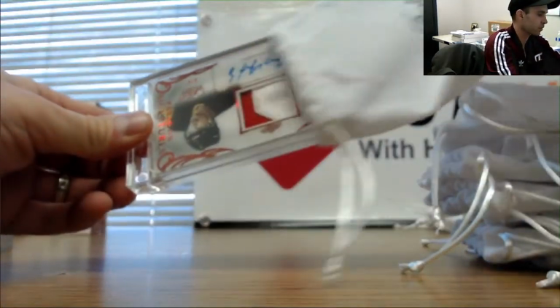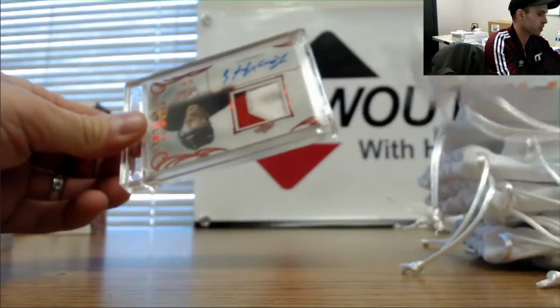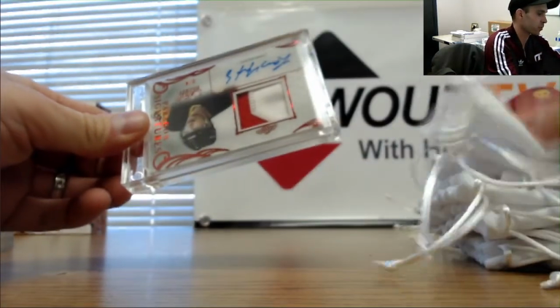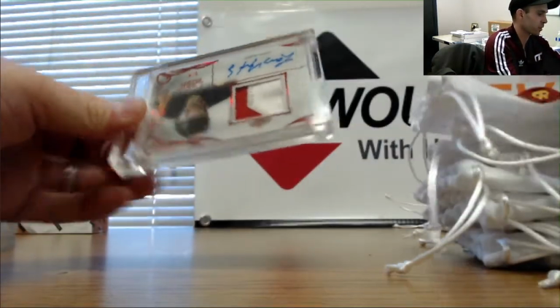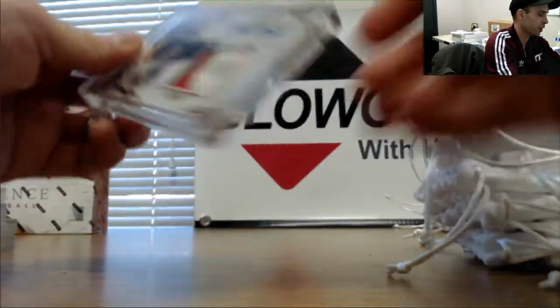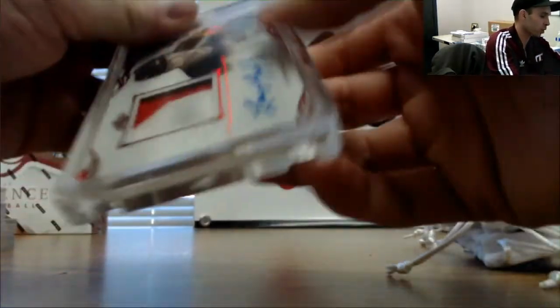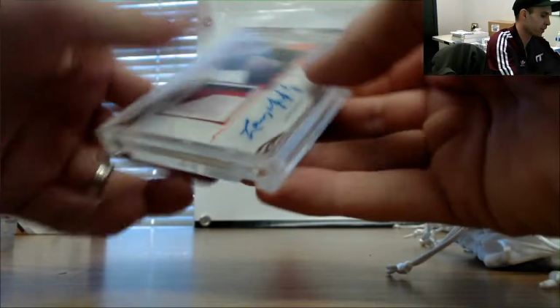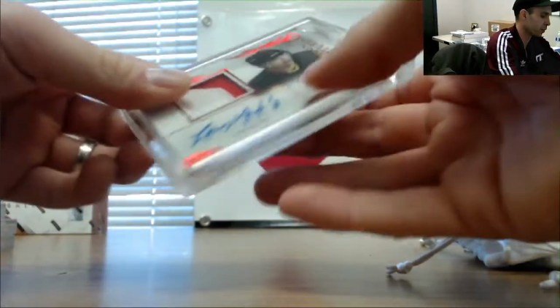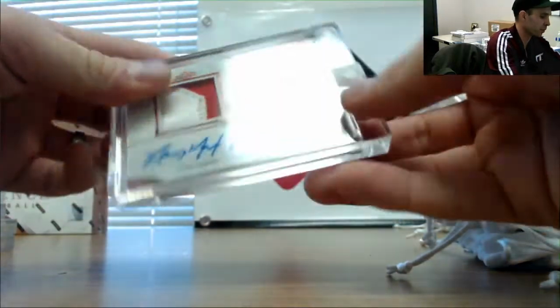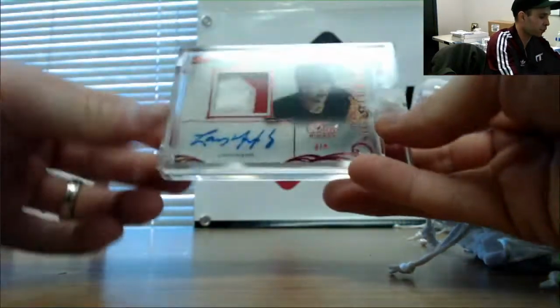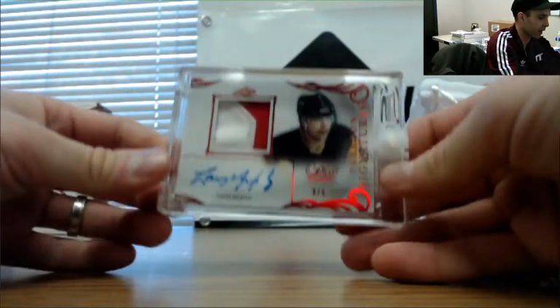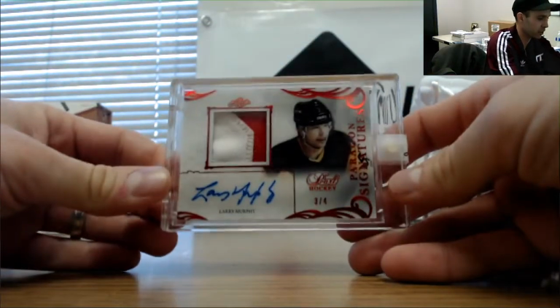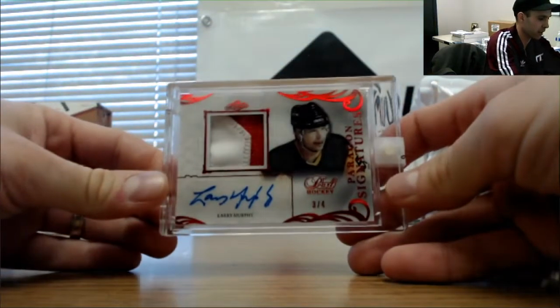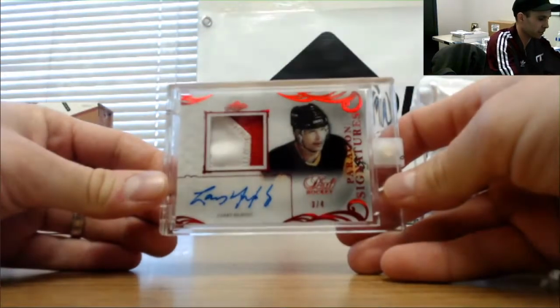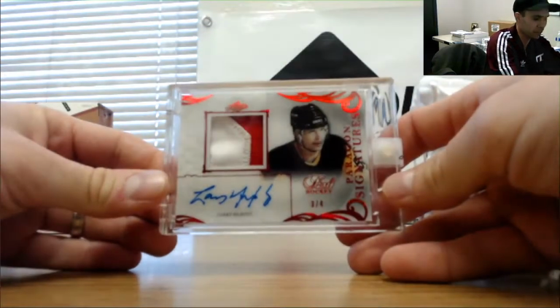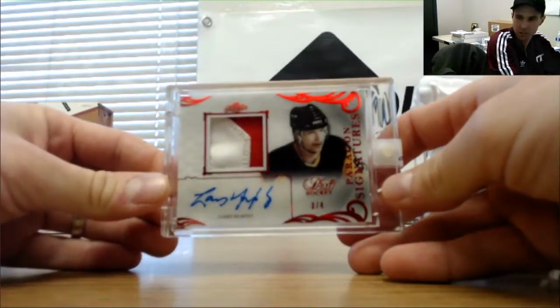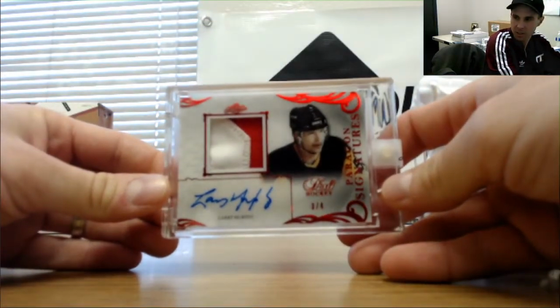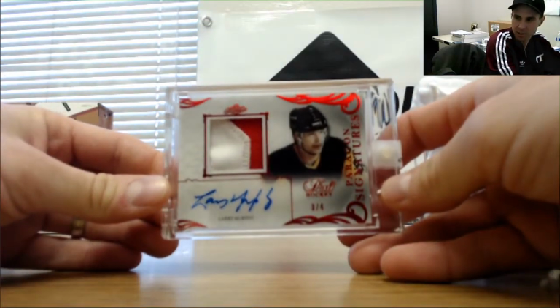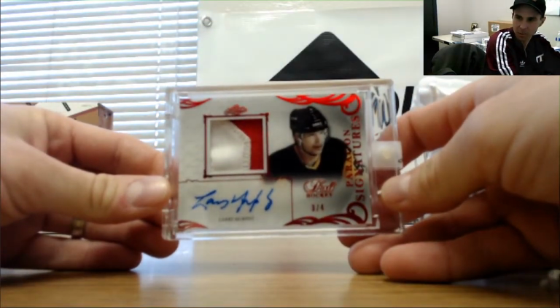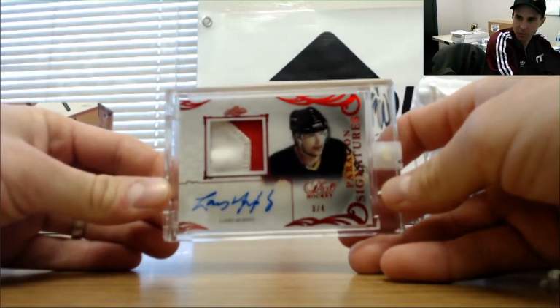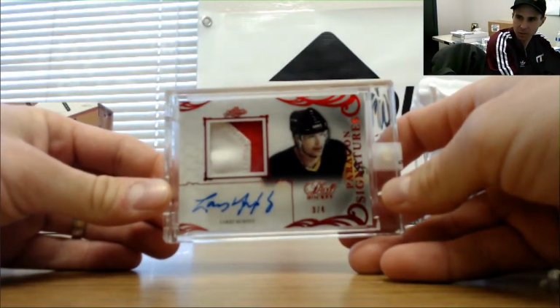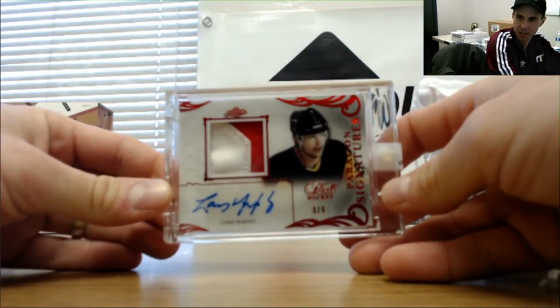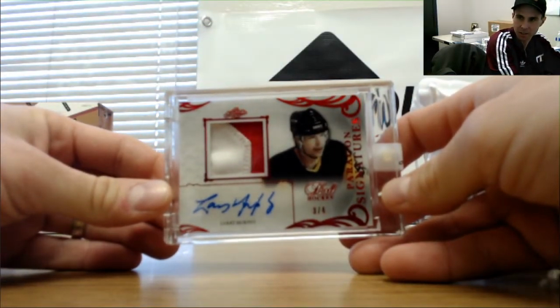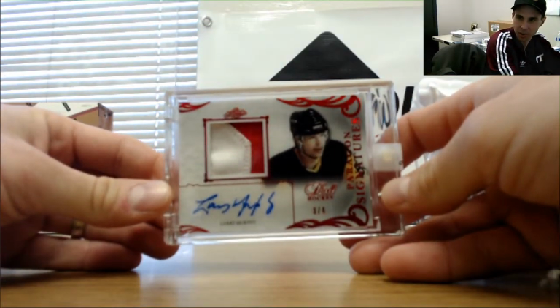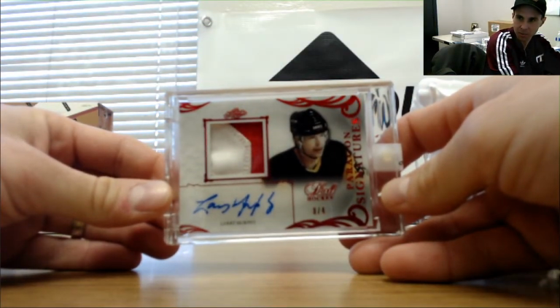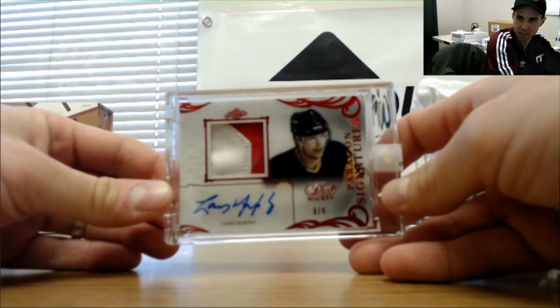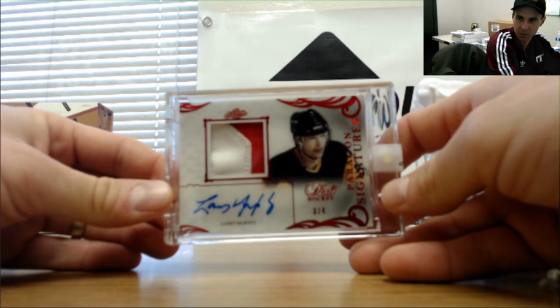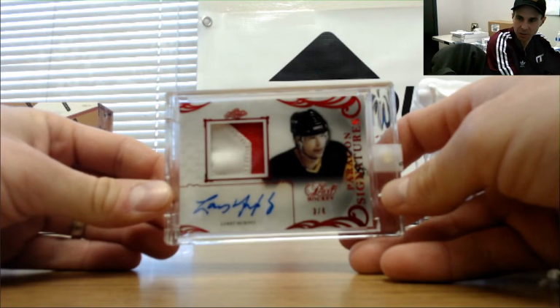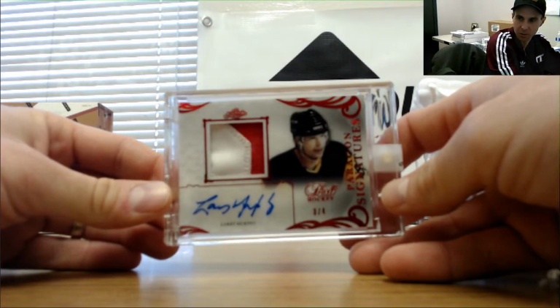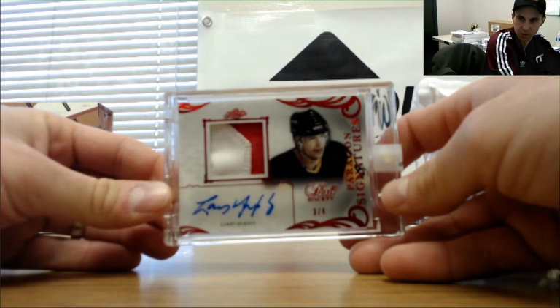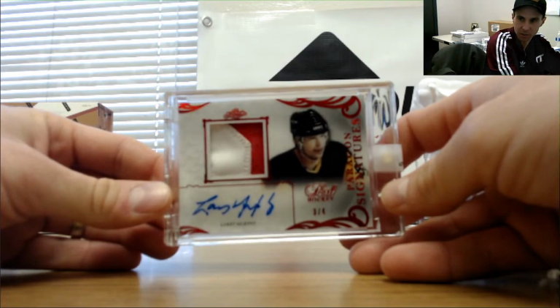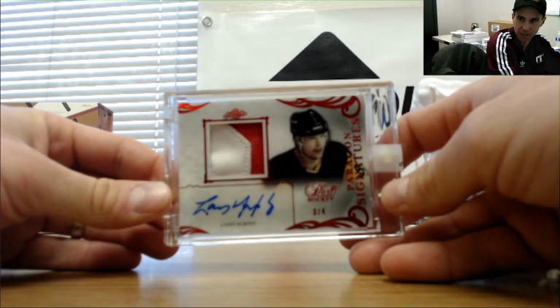Finish this one up with Larry Murphy, number three of four patch autograph. This seems like a pretty darn good case. Depending on what these cuts are, this could really put it over the top.